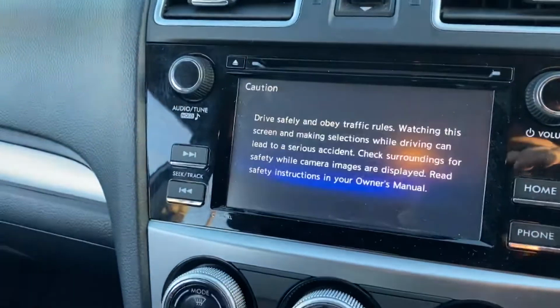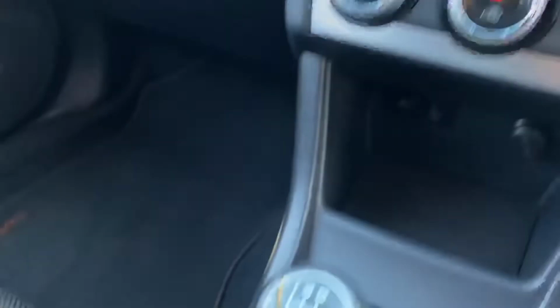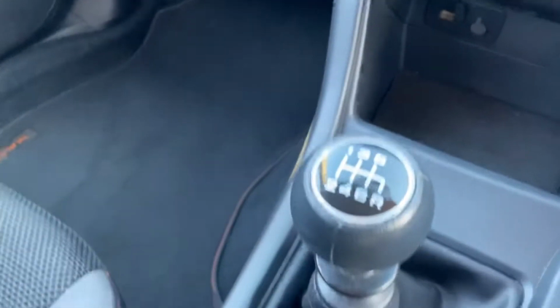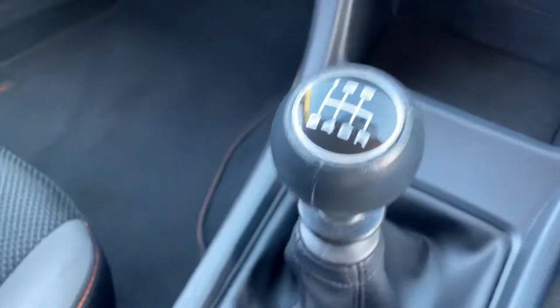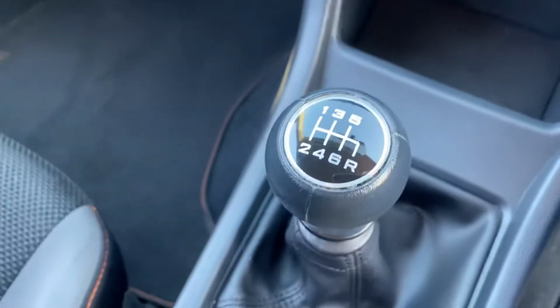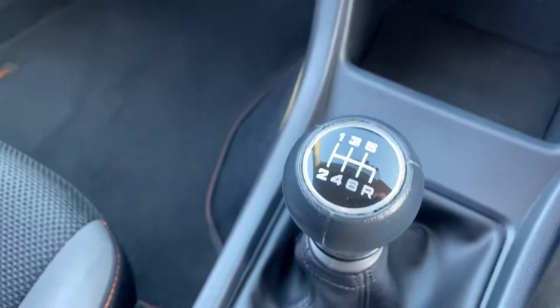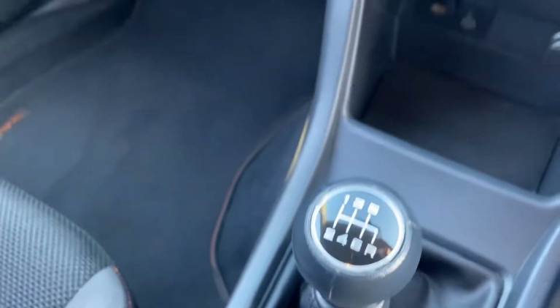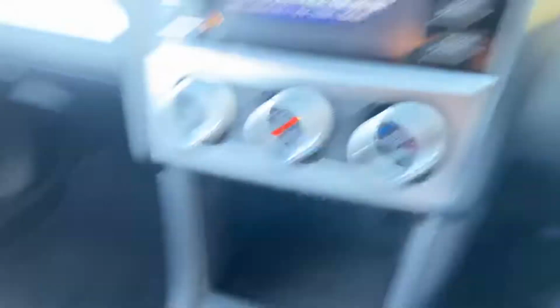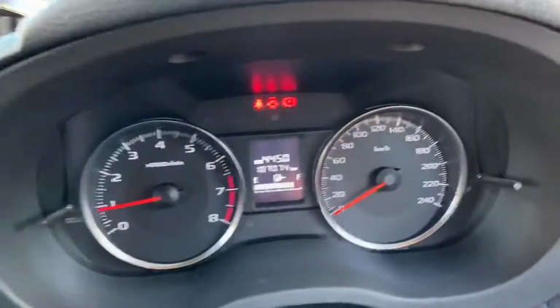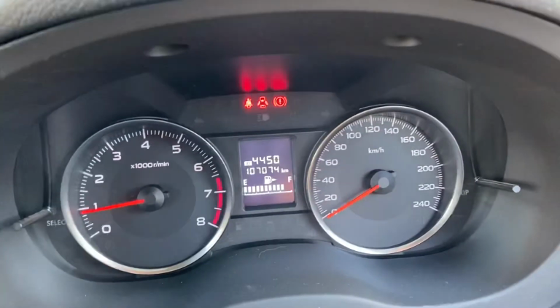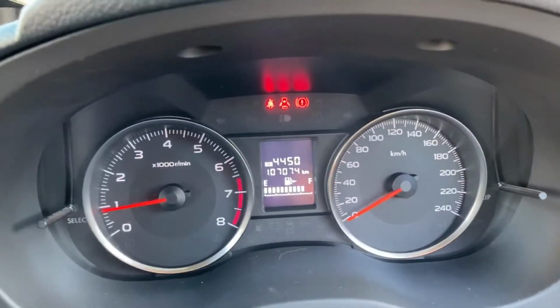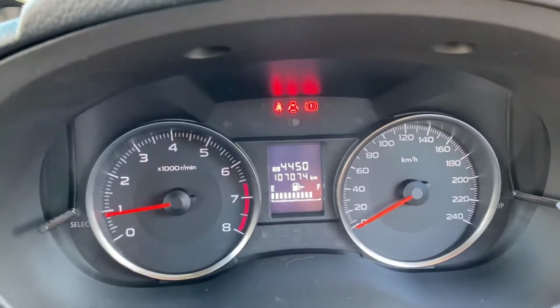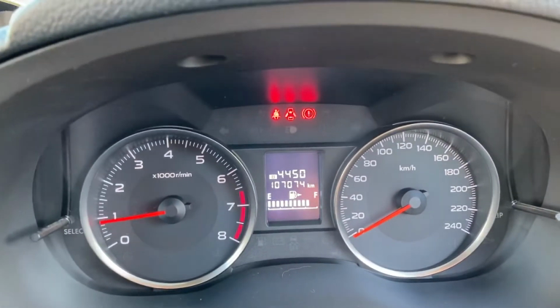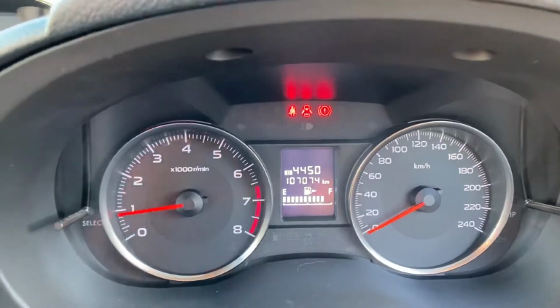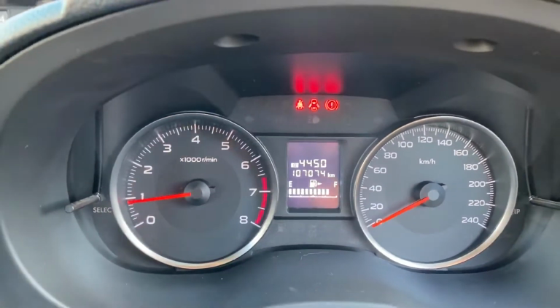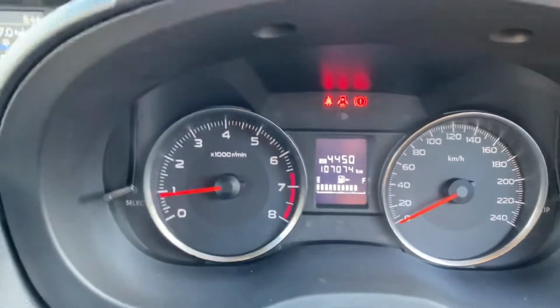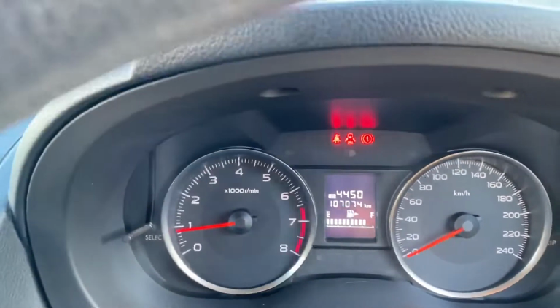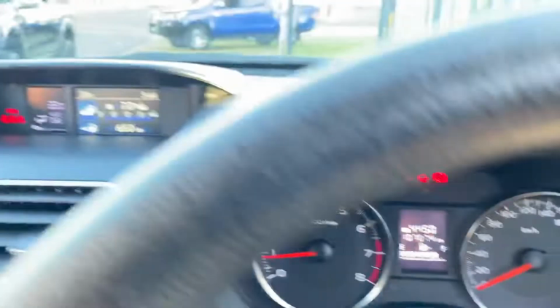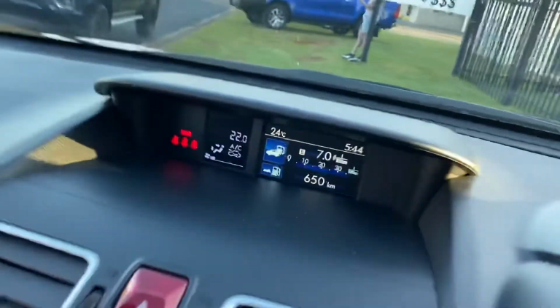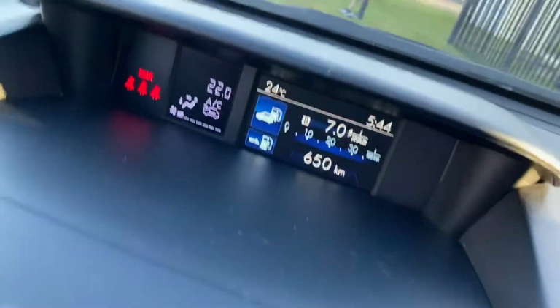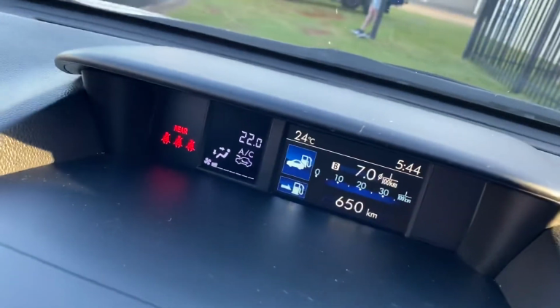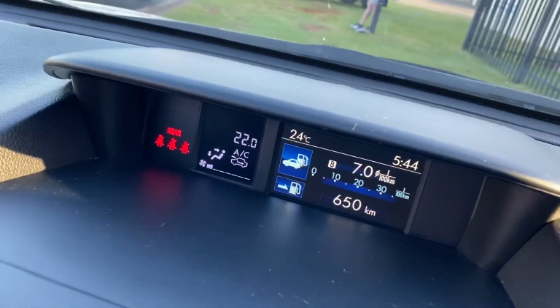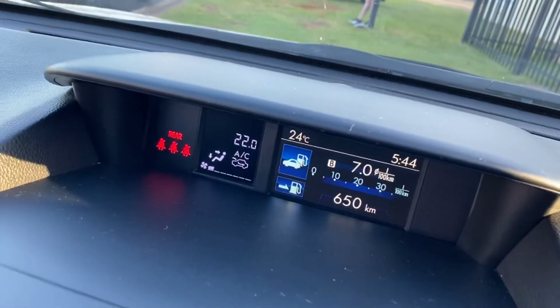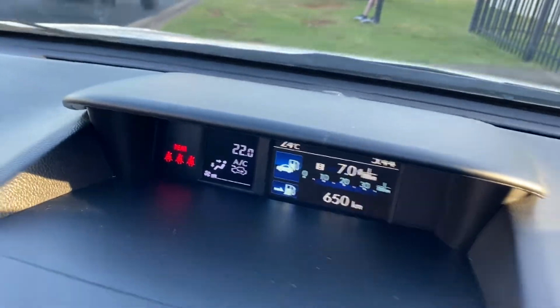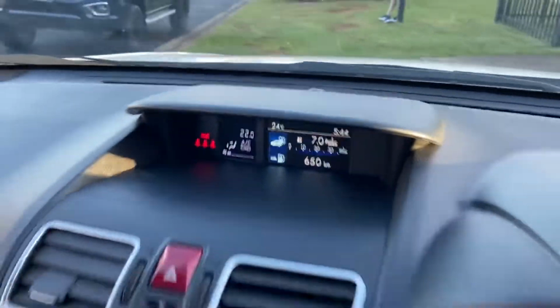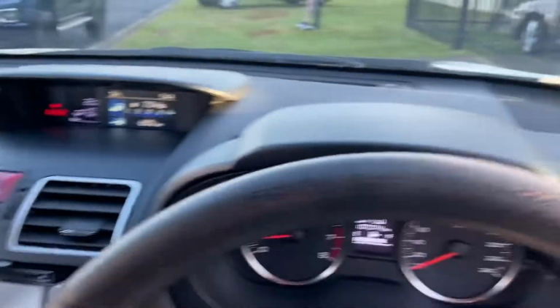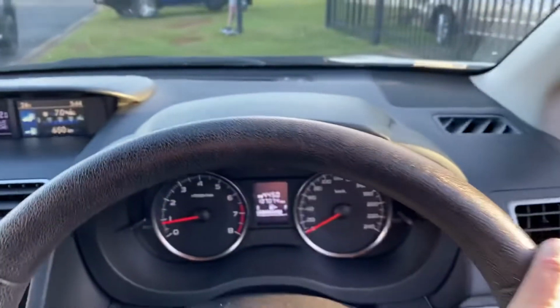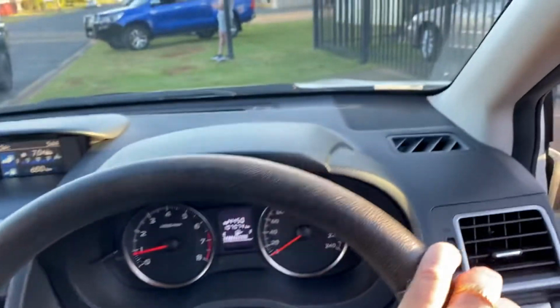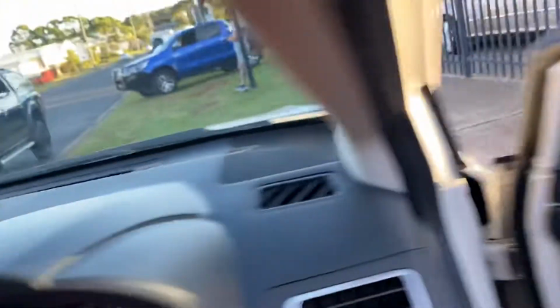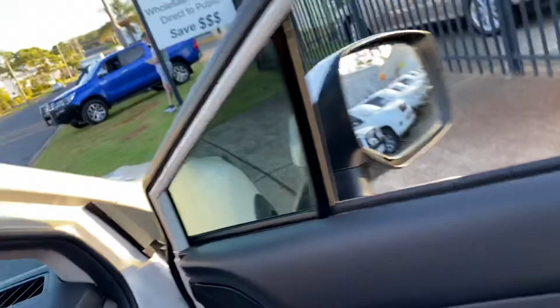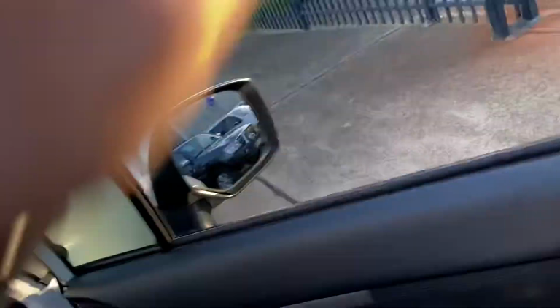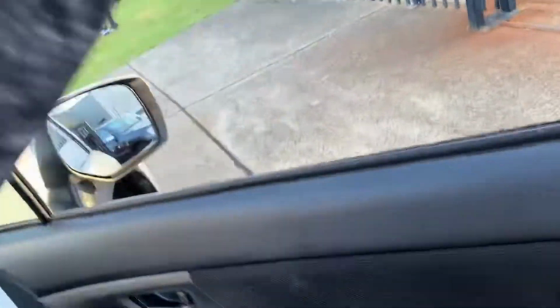It is also a six-speed manual which is great for economy, and travelled 107,000 k's. Well serviced, safe, reliable and economical. The Subaru XV is a delight.